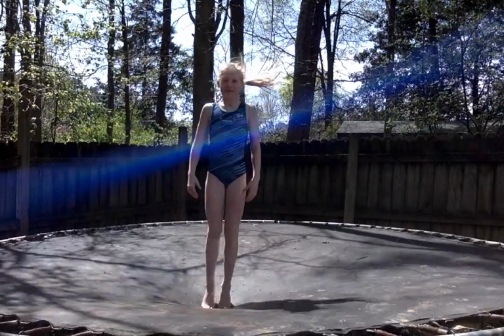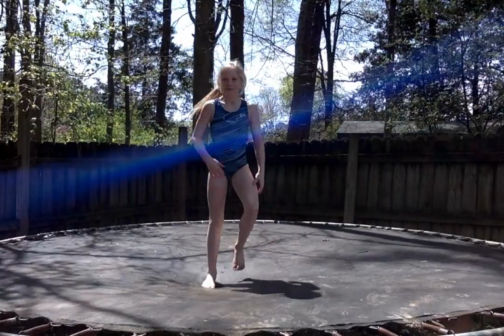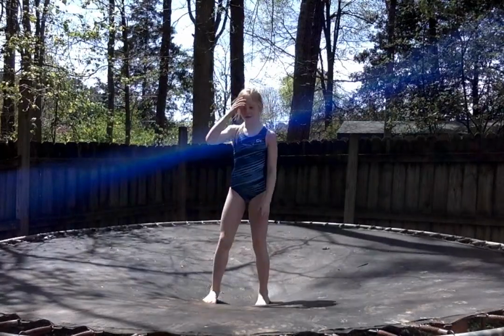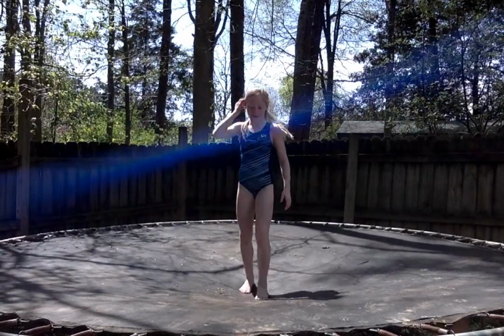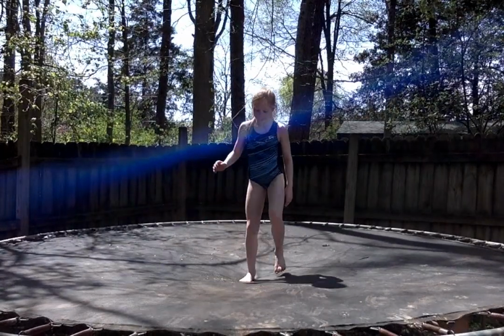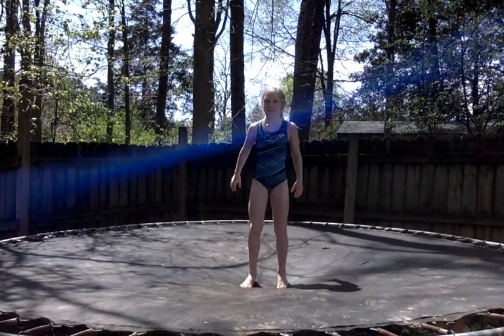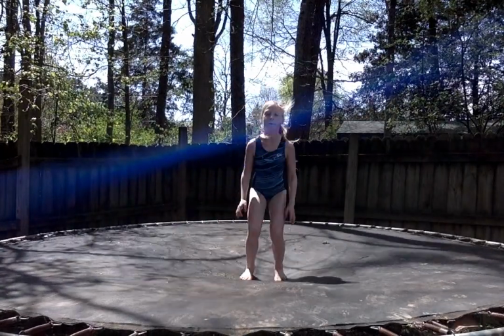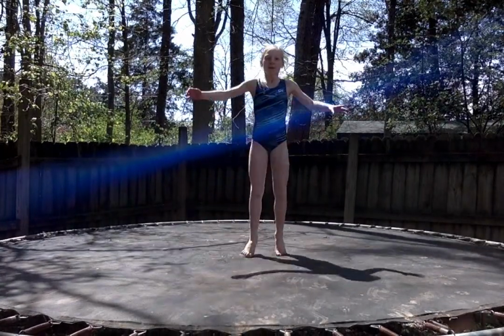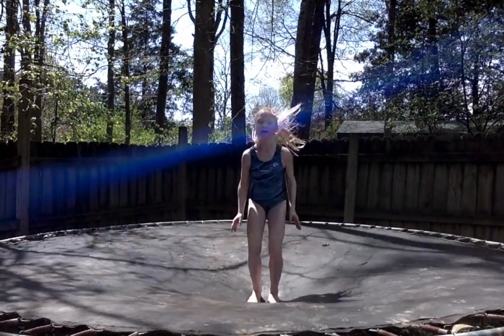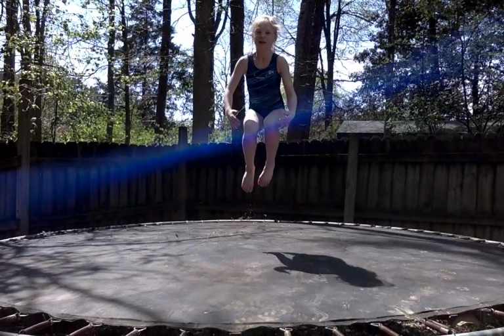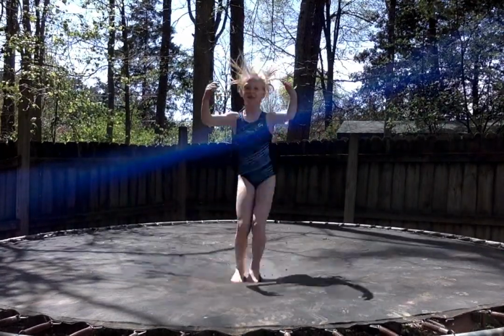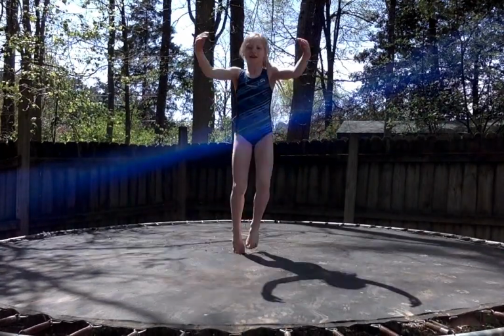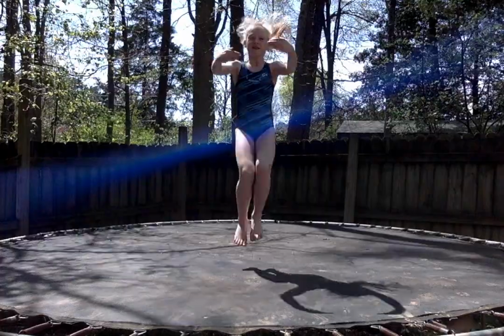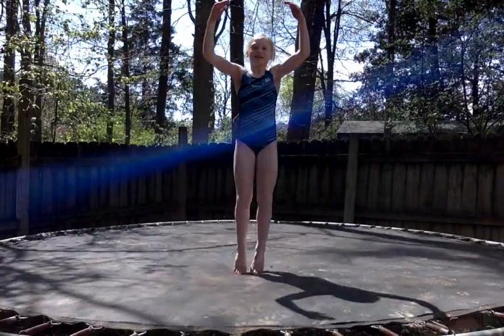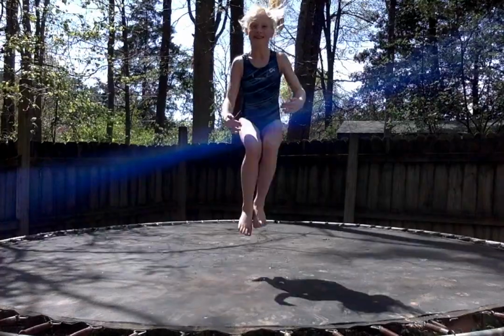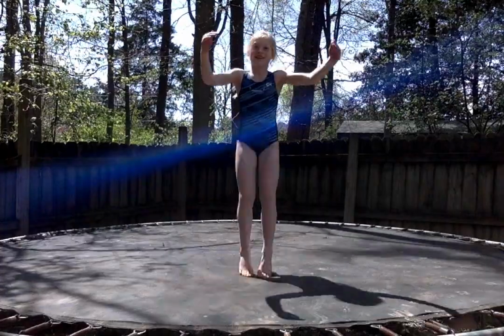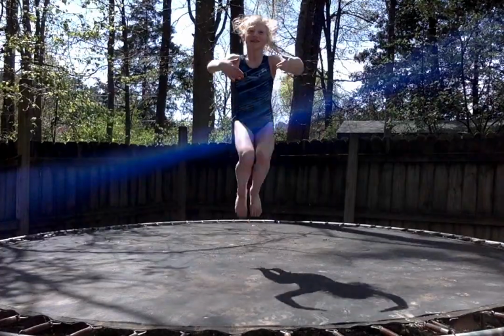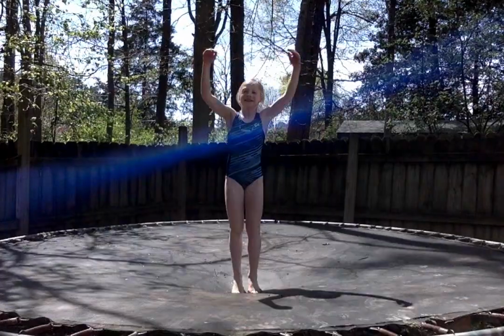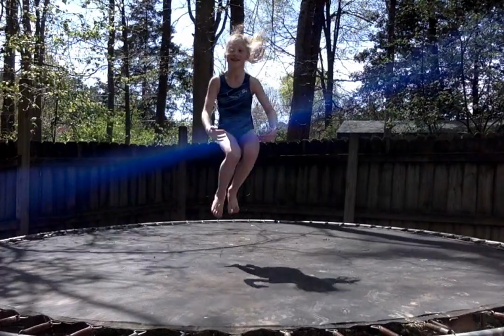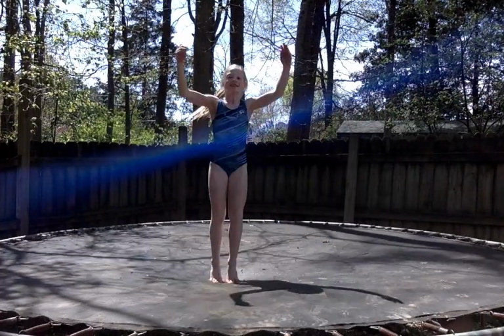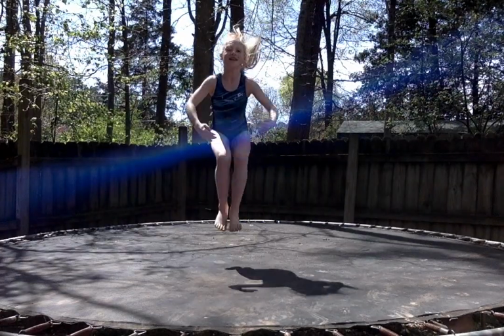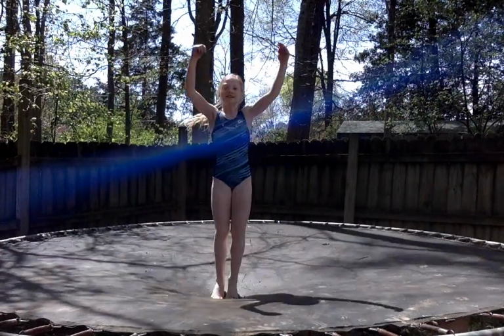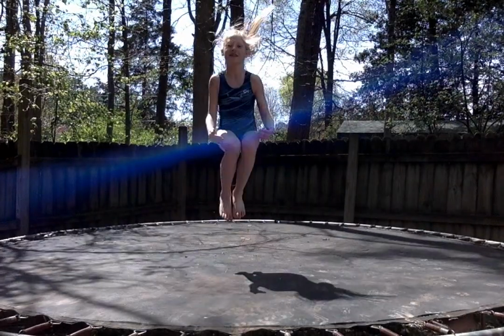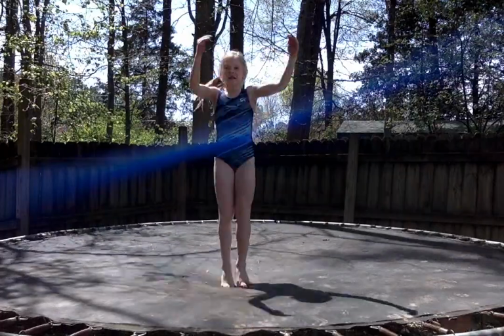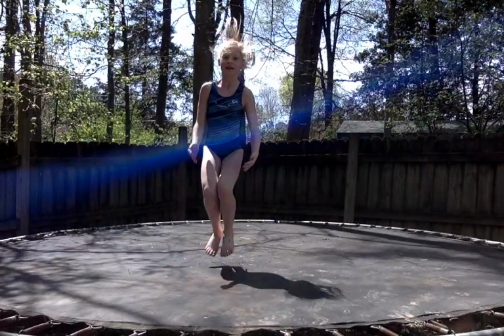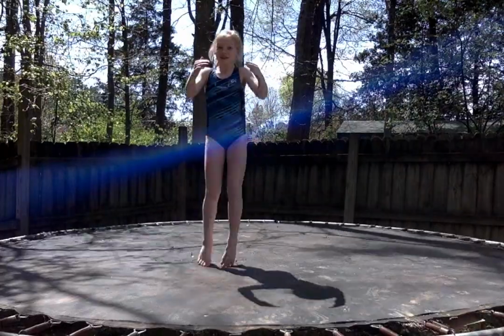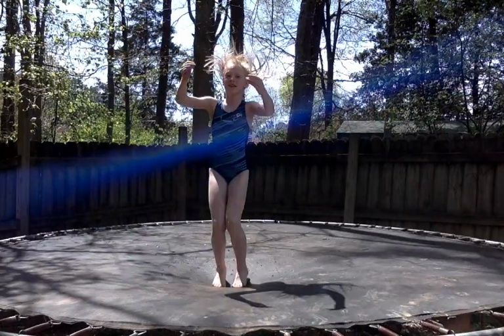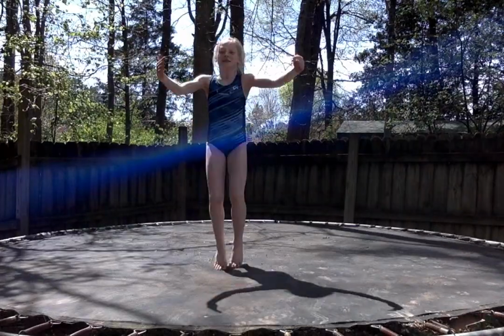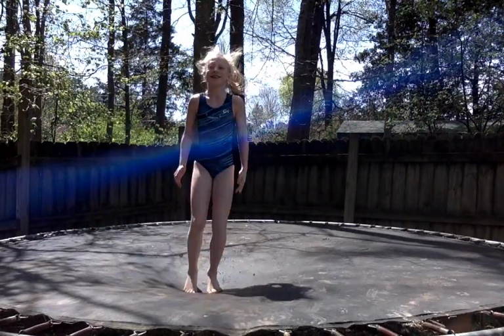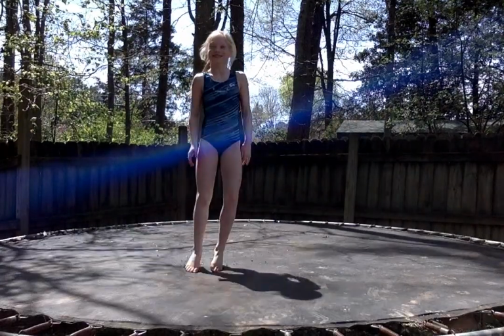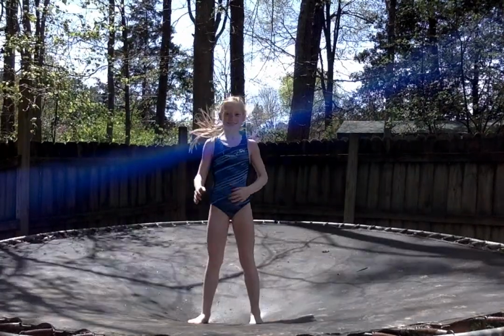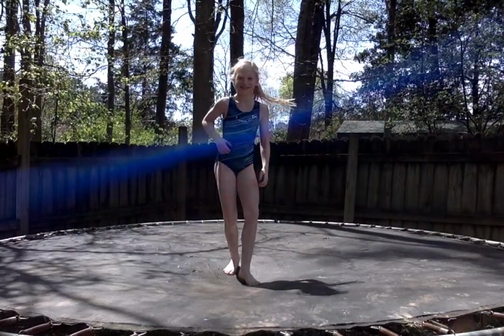Let's show them how you hug your knees in your tuck jump now. Ready? And 1, 2, 3, 4, 5, 6, 7, 8, 9, and 10. Very nice.